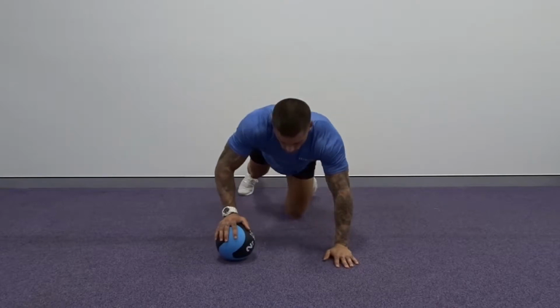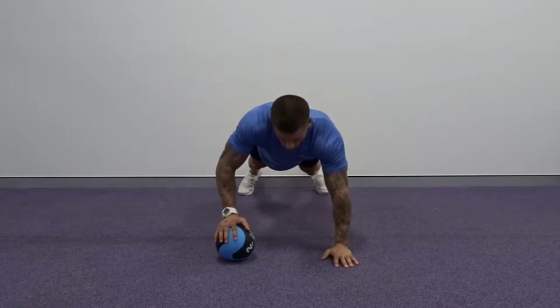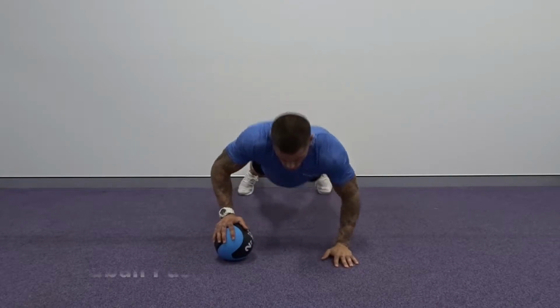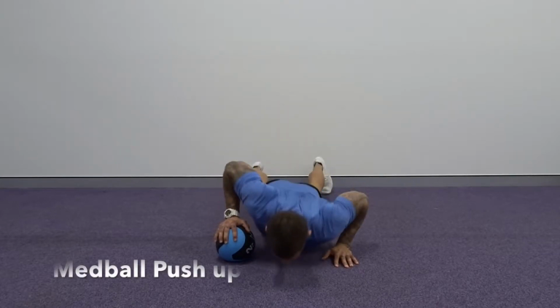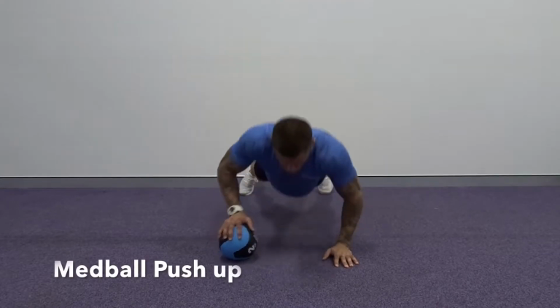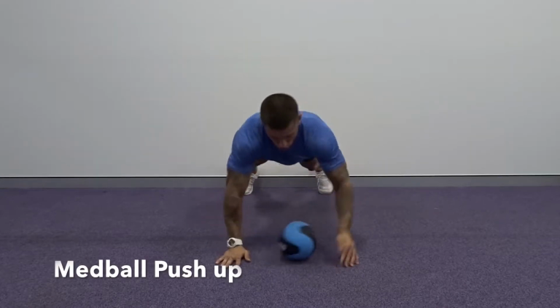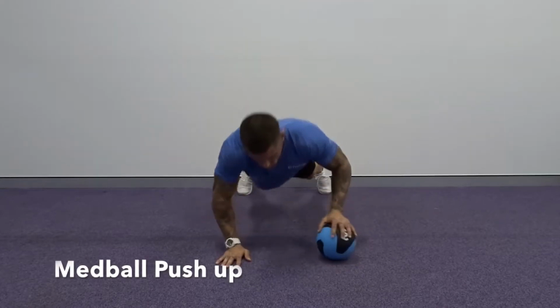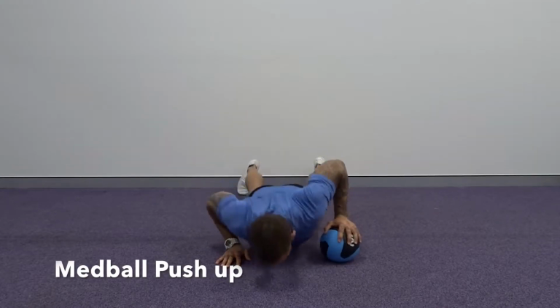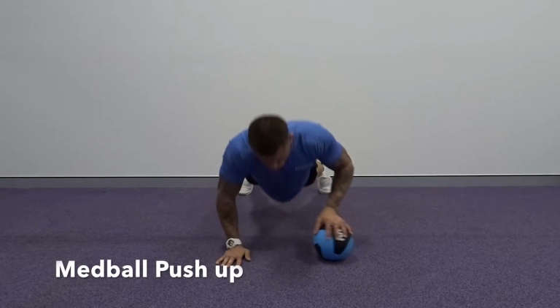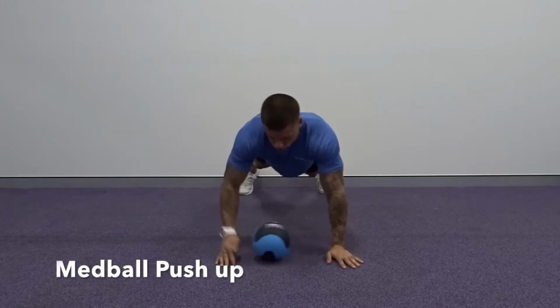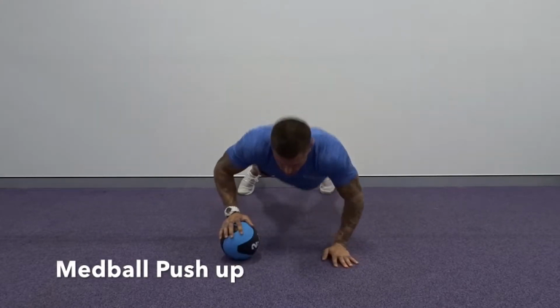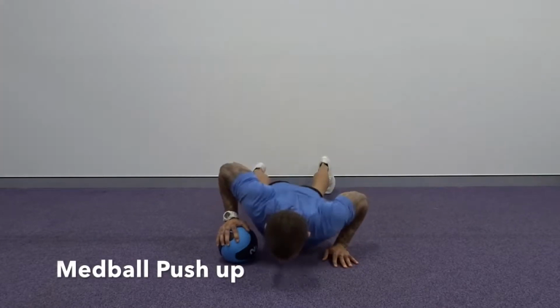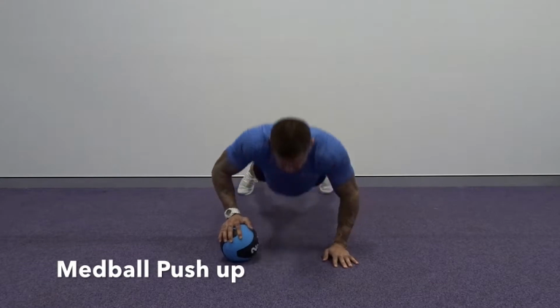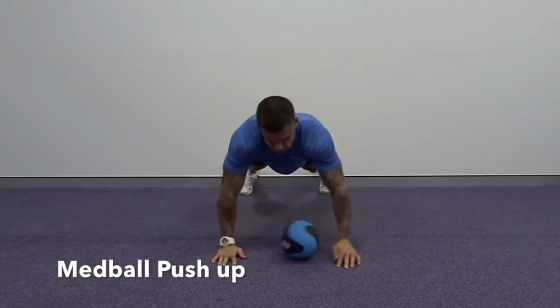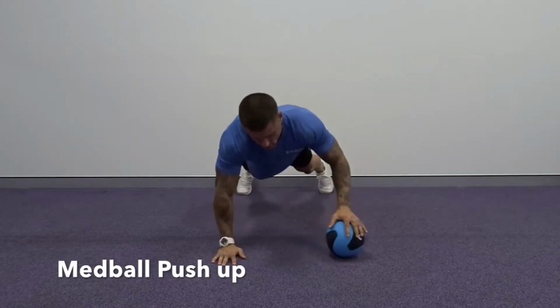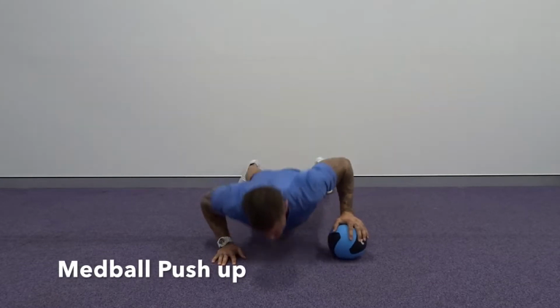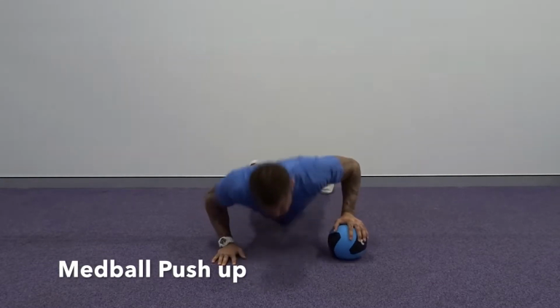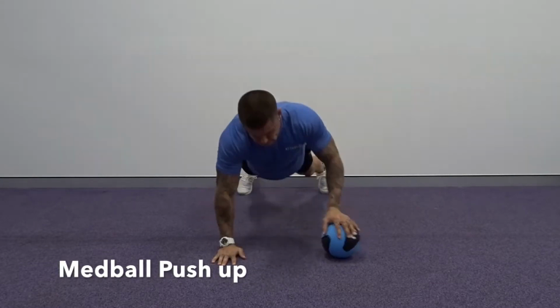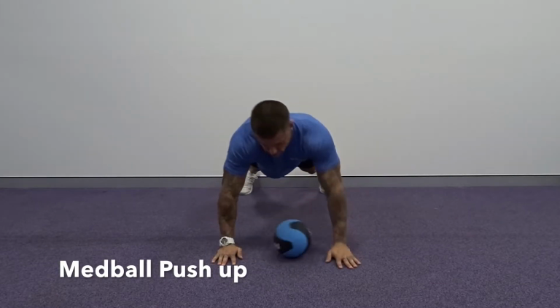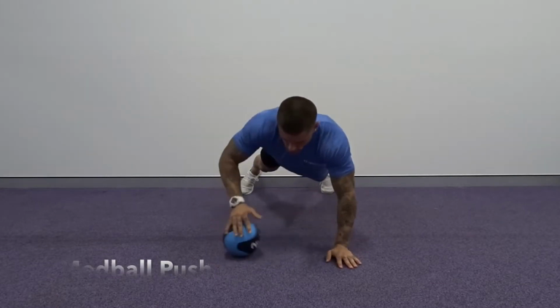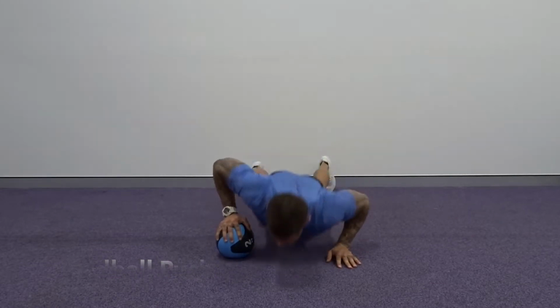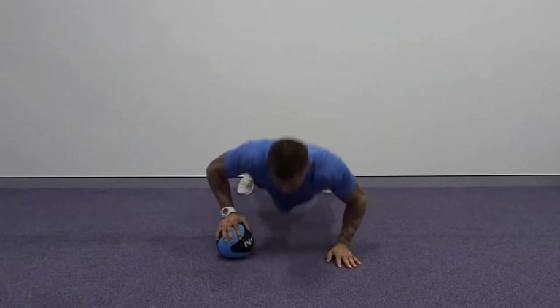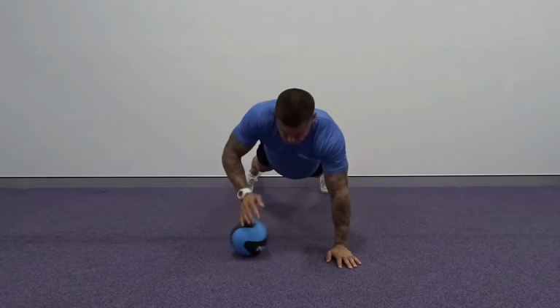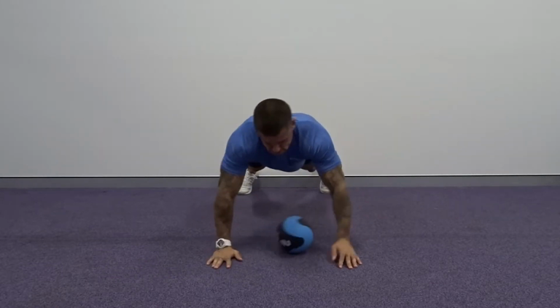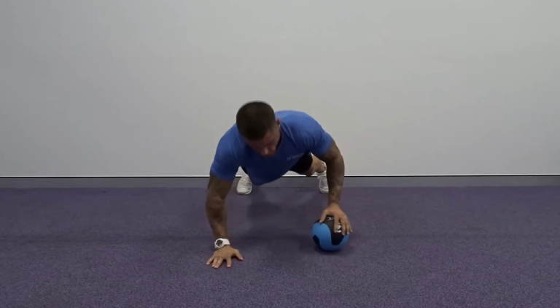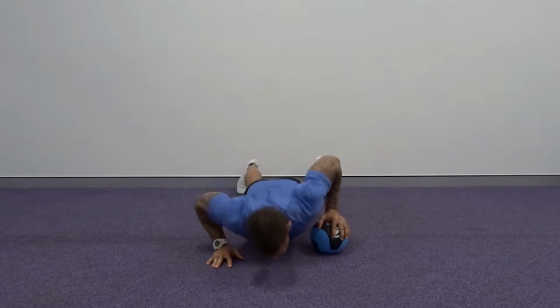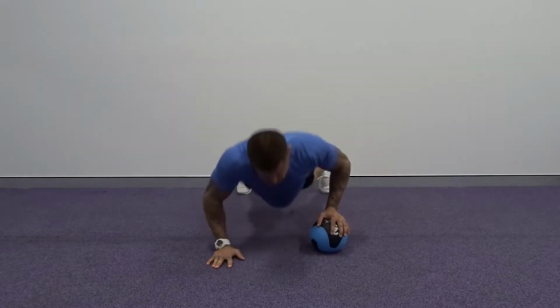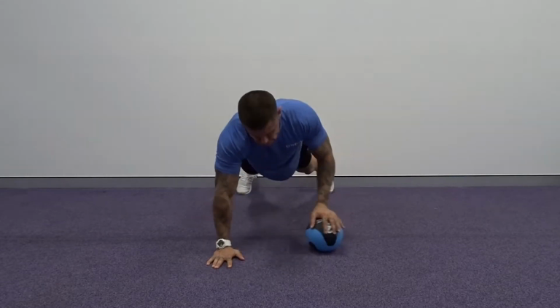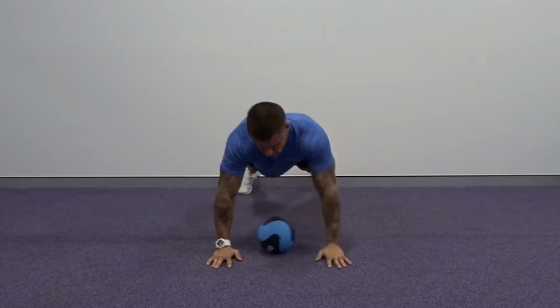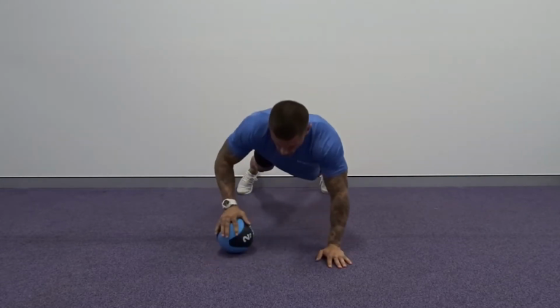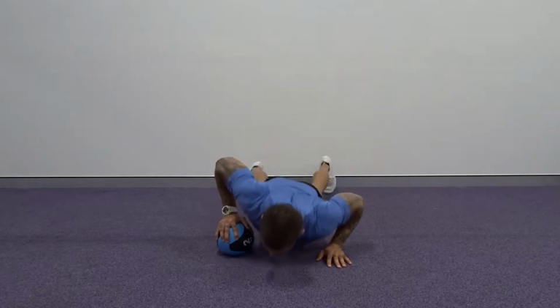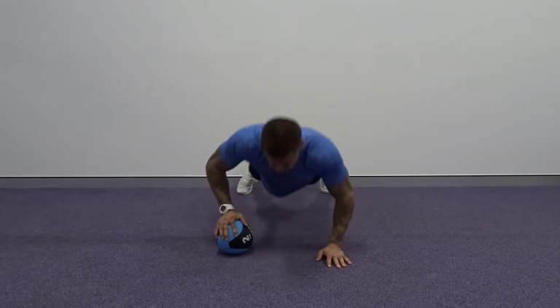The med ball push-up. This is a great functional exercise. There are two options for this exercise. Option one is alternating arms every rep, like I'm doing here. You want to focus on keeping the core tight, the back nice and straight, and taking your chest all the way down to the floor.